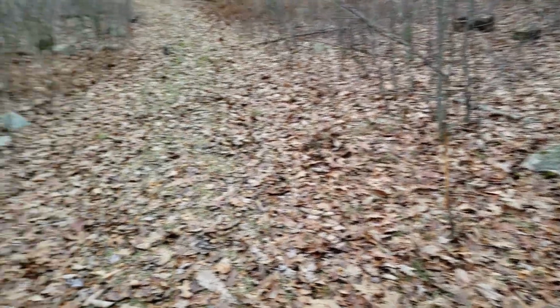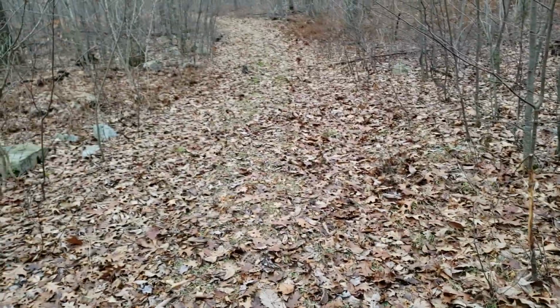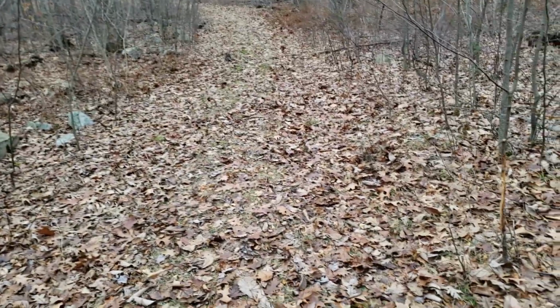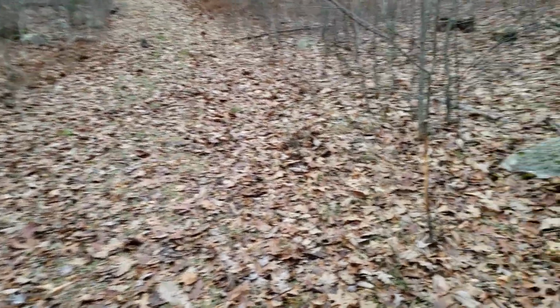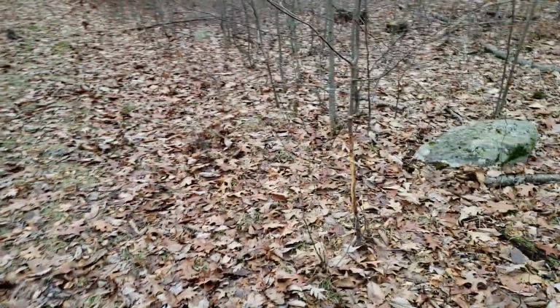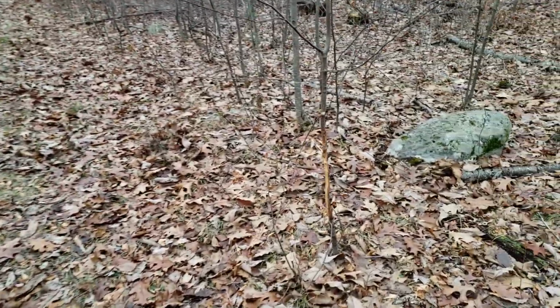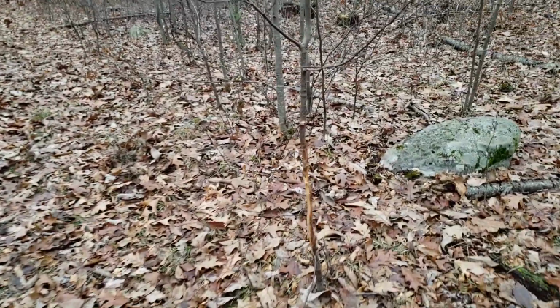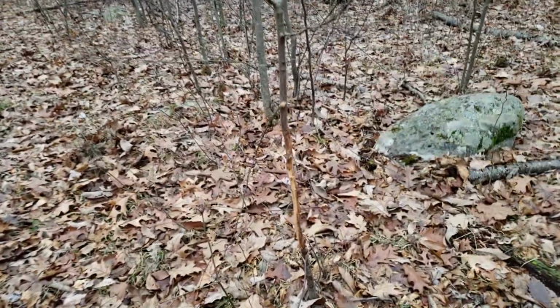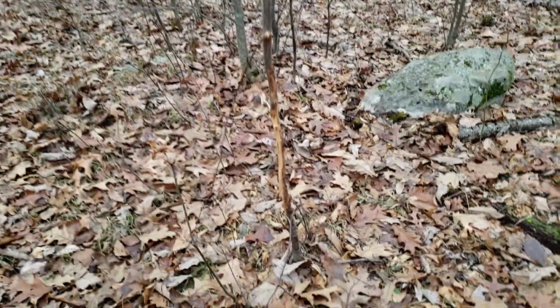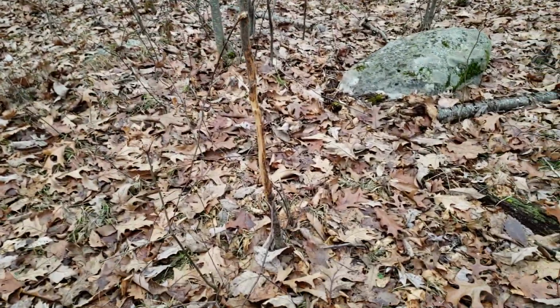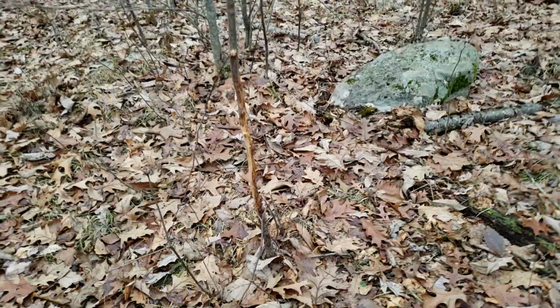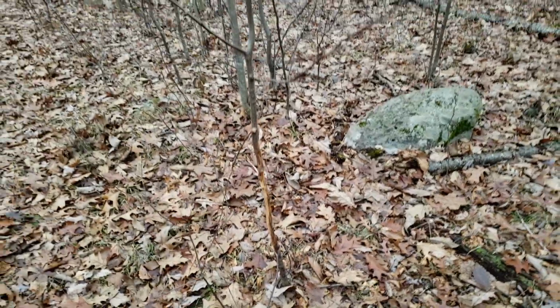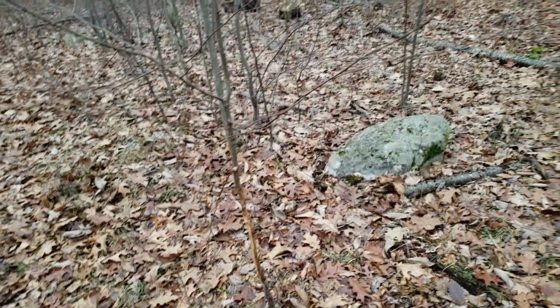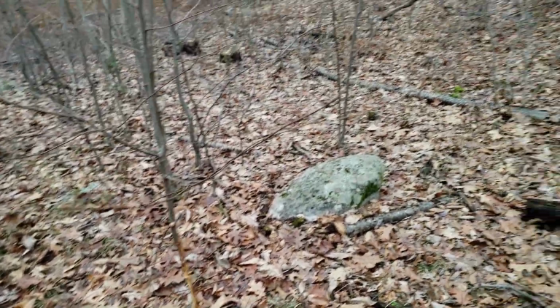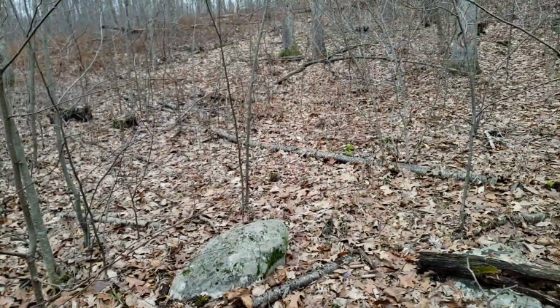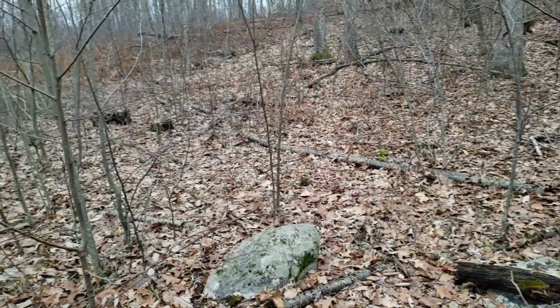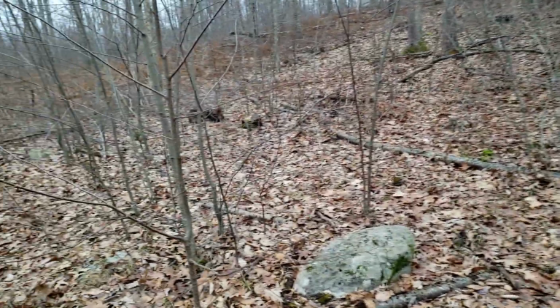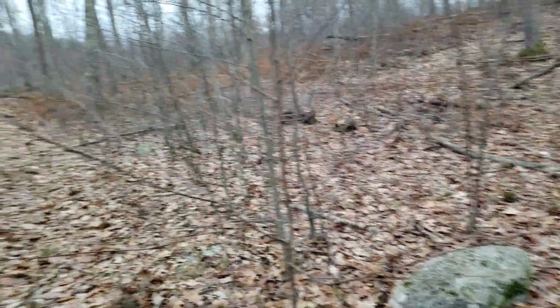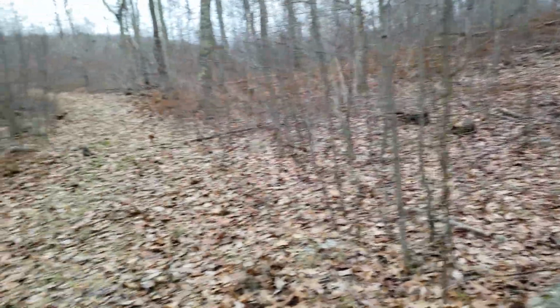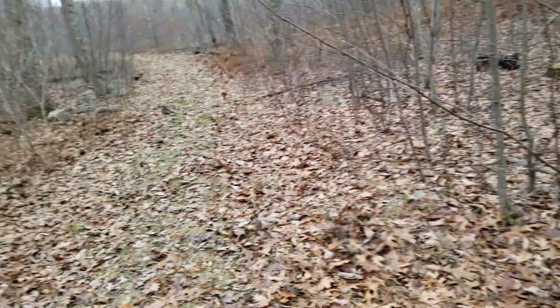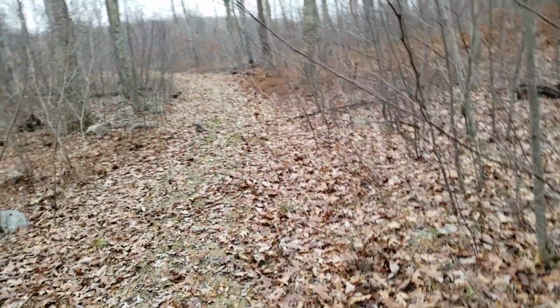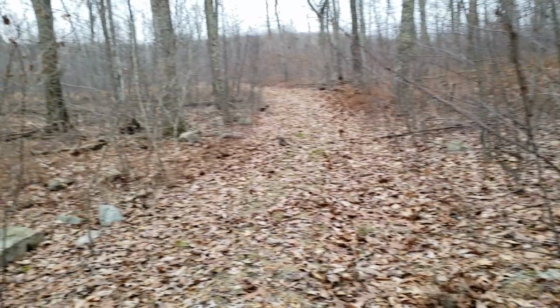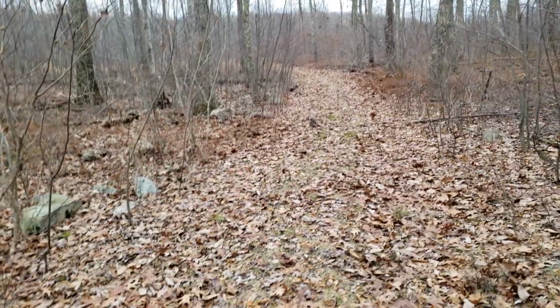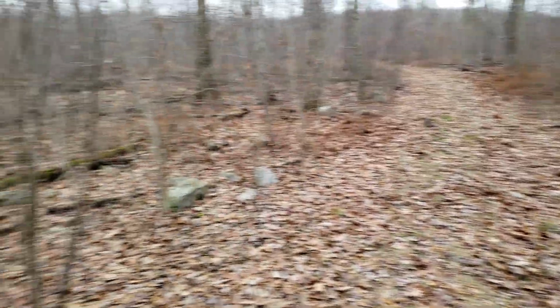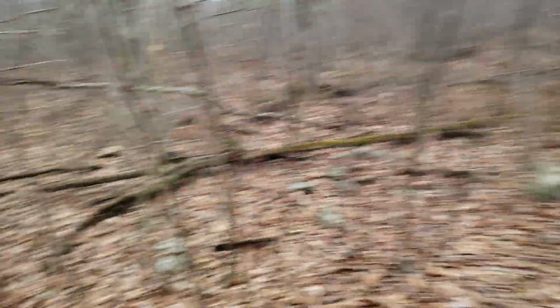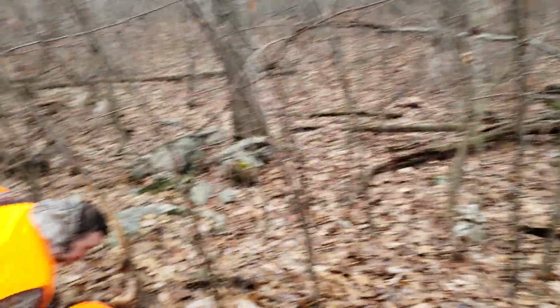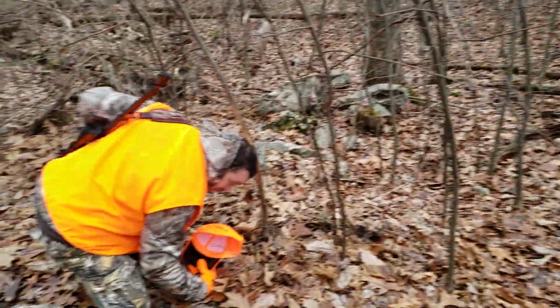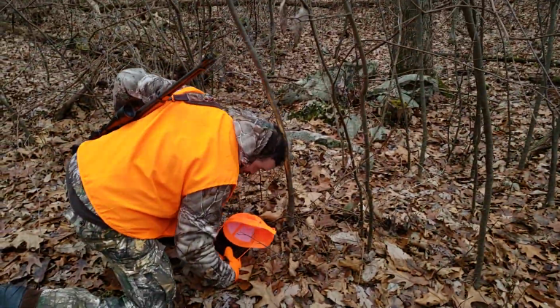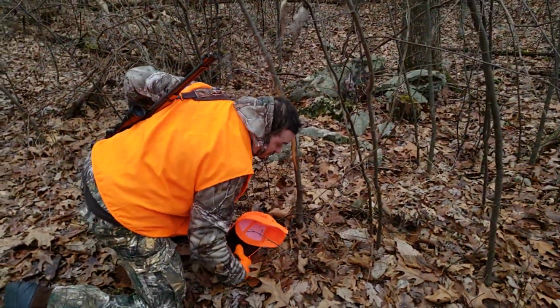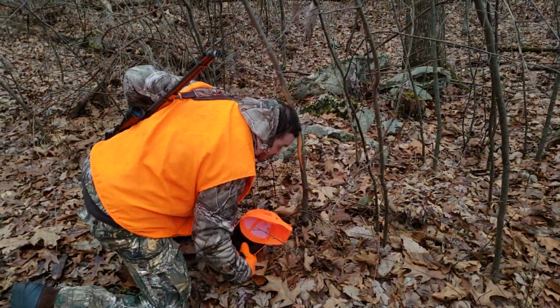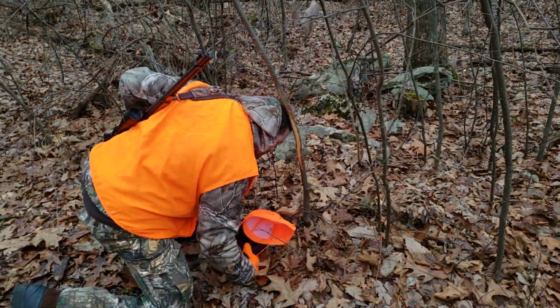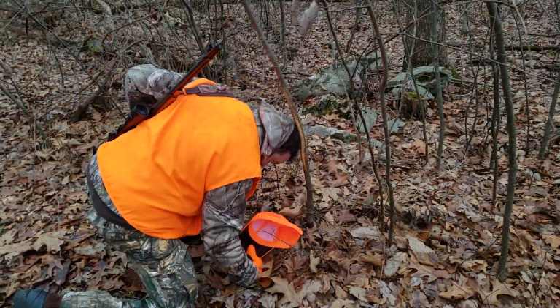Alright guys, we're out here and we found a buck rub. We're gonna show you how to challenge a buck to get your own buck to come in like this. You get your own buck to make a rub like this, you see.